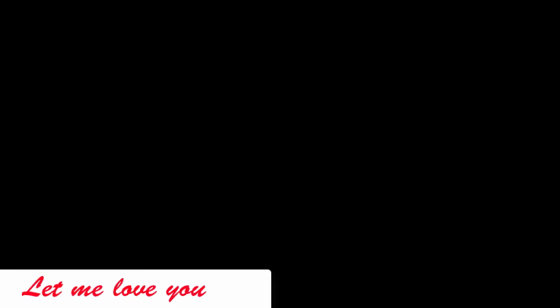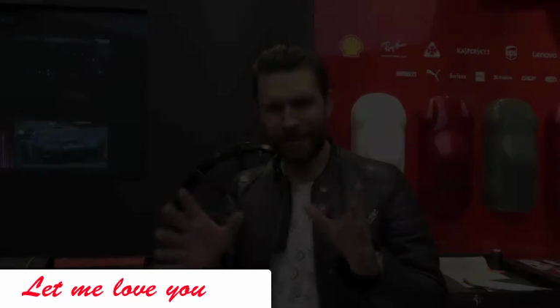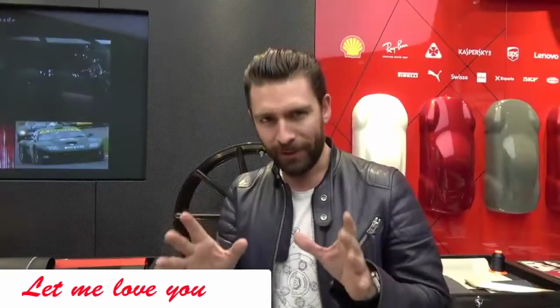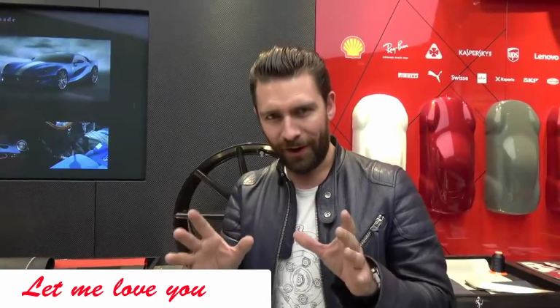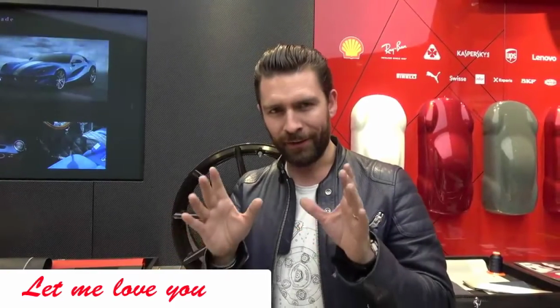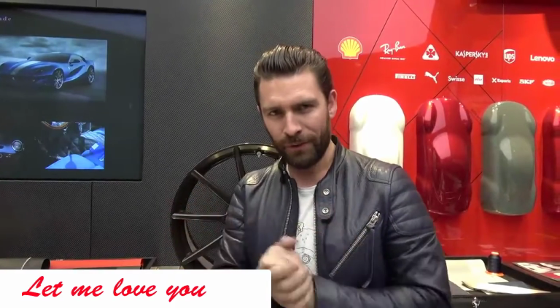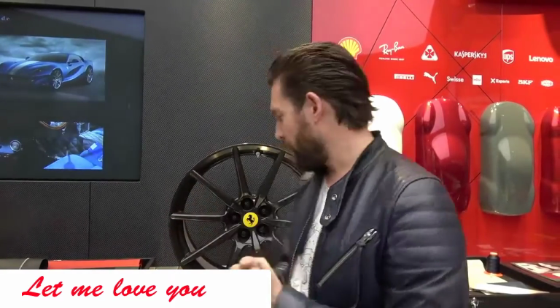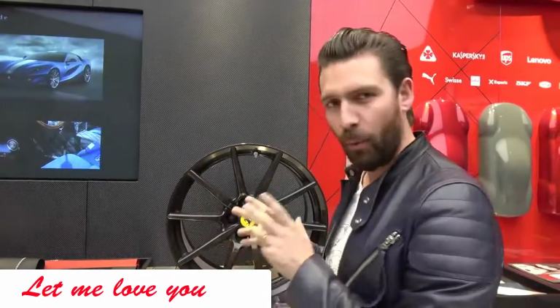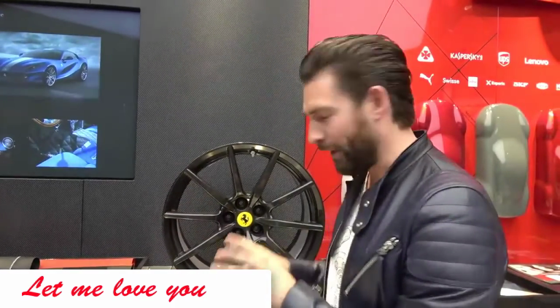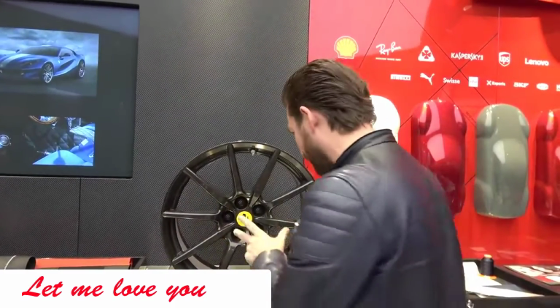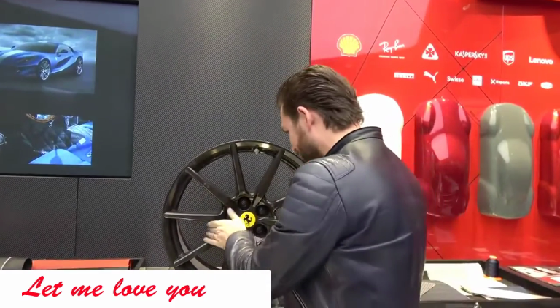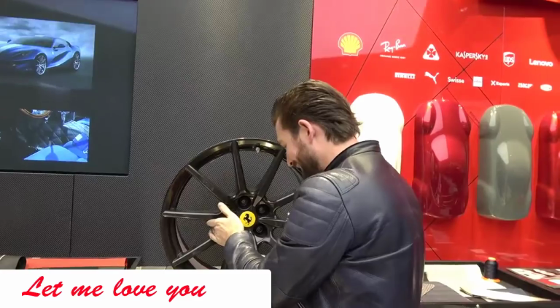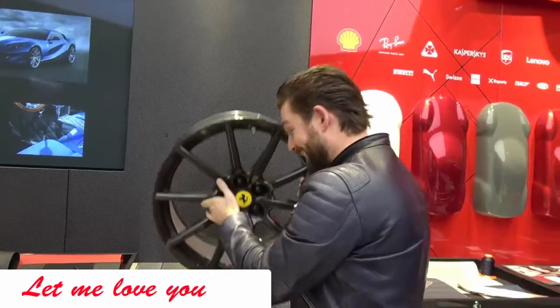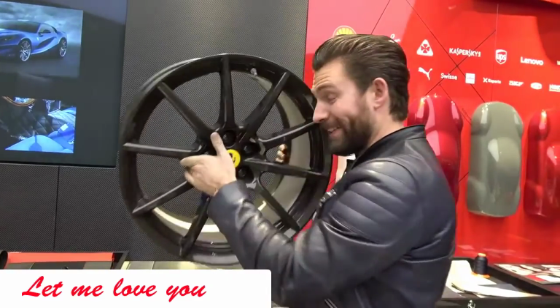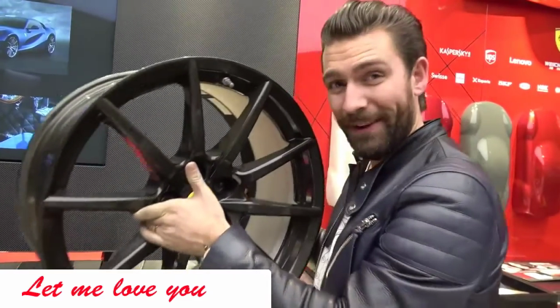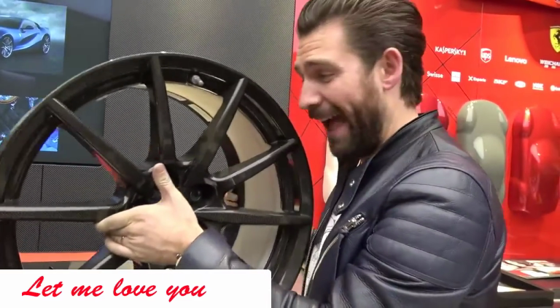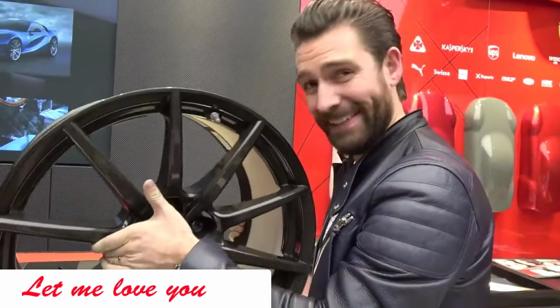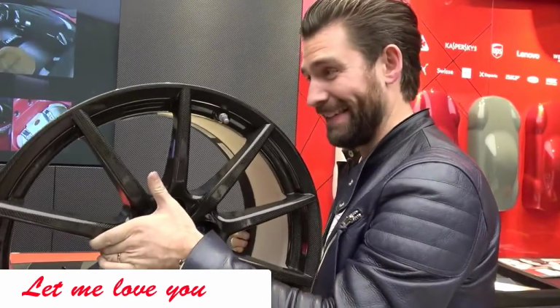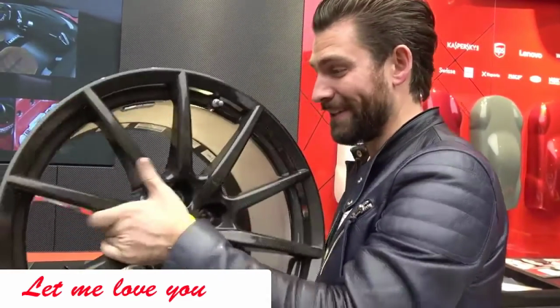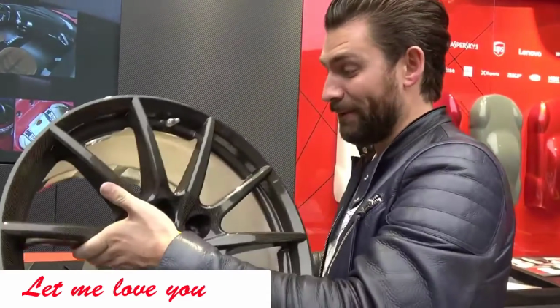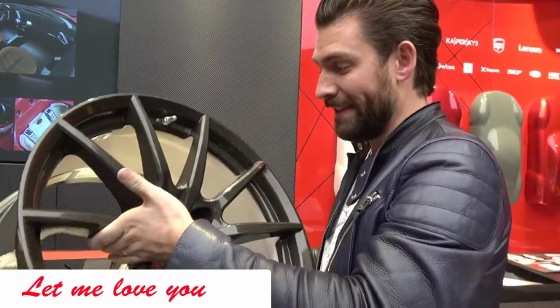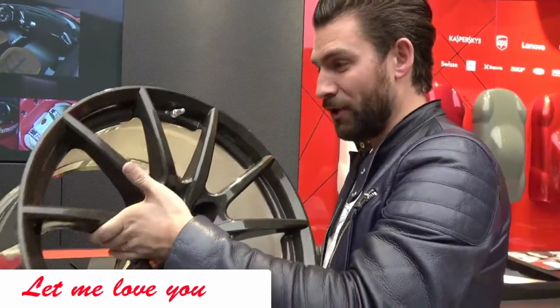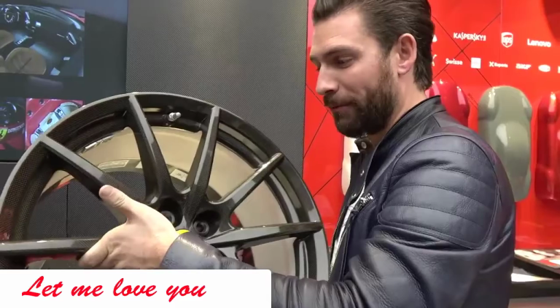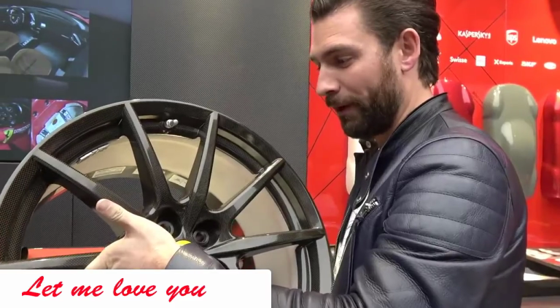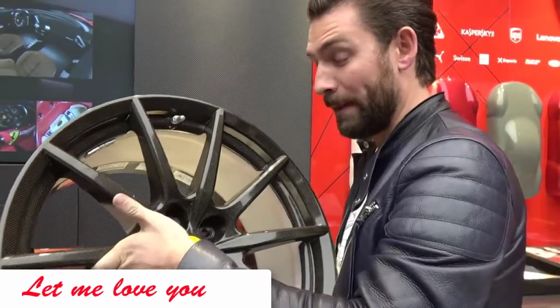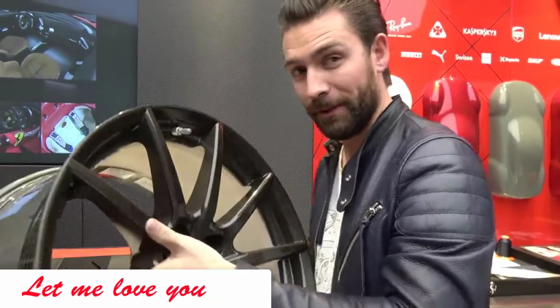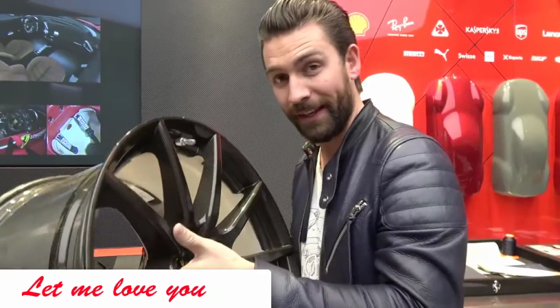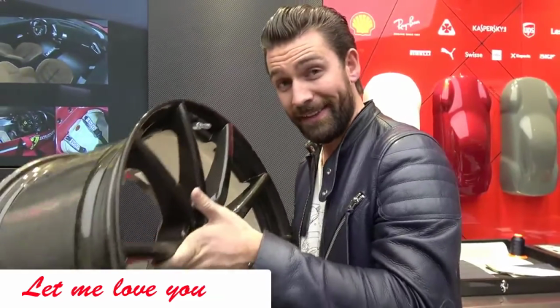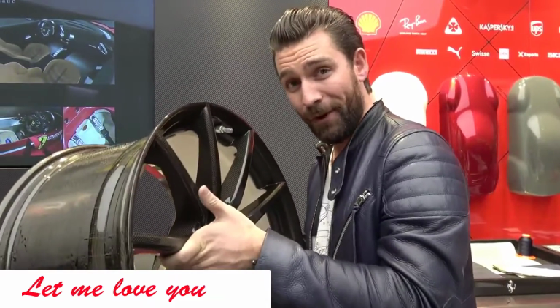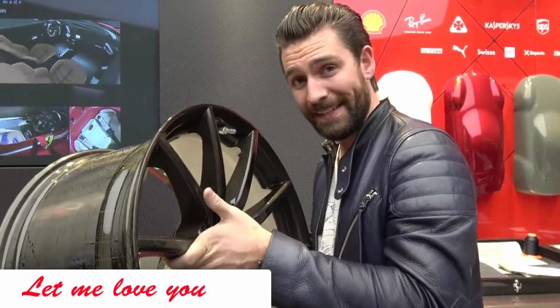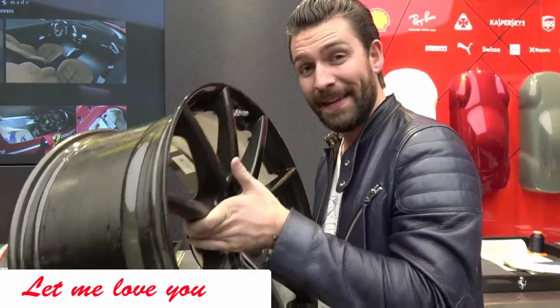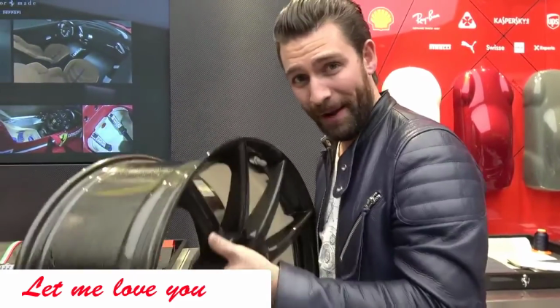I wouldn't normally start the launch of a new car with you by the wheel, however I'm sure you can tell by the way that I have effortlessly picked this thing up. This carbon fiber wheel is the embodiment of everything the new 488 Pista is all about.